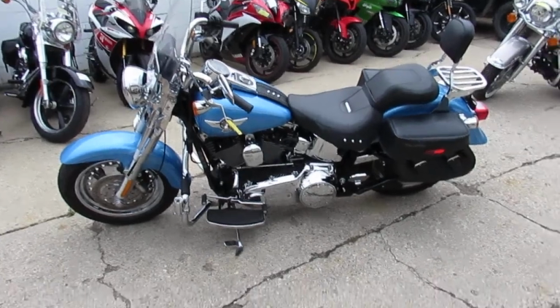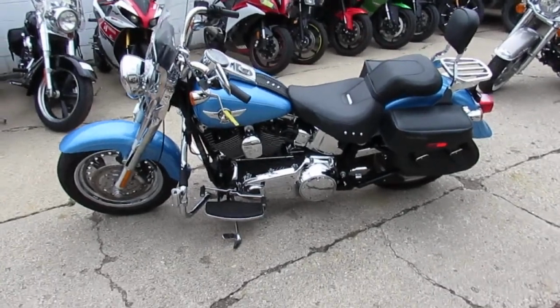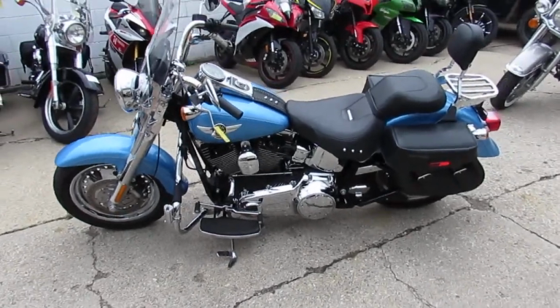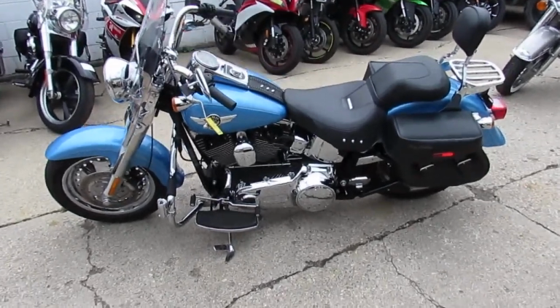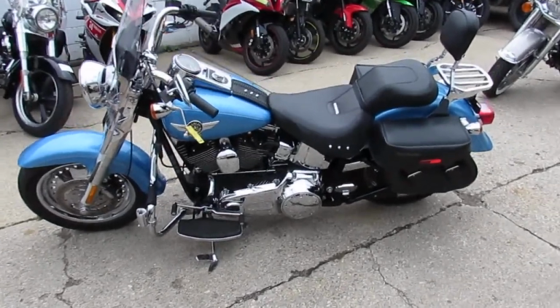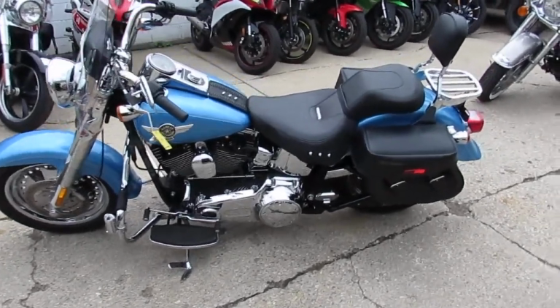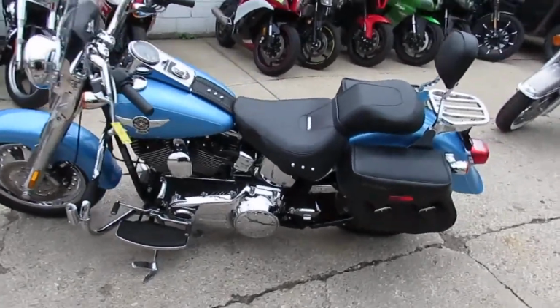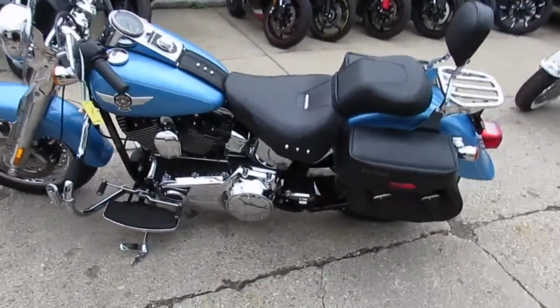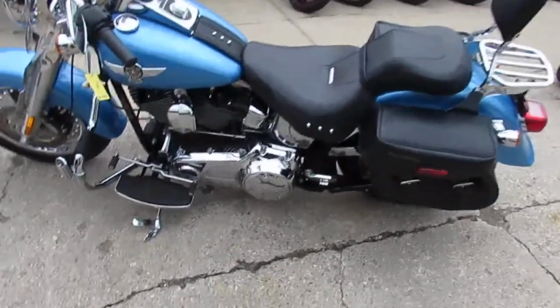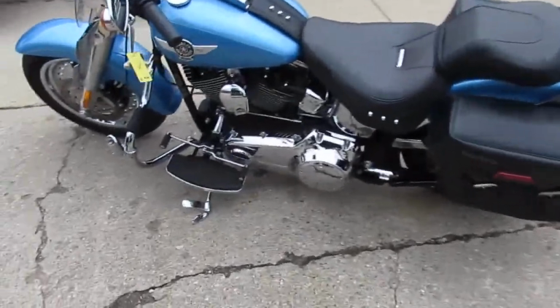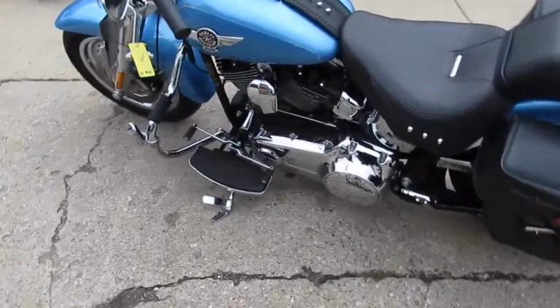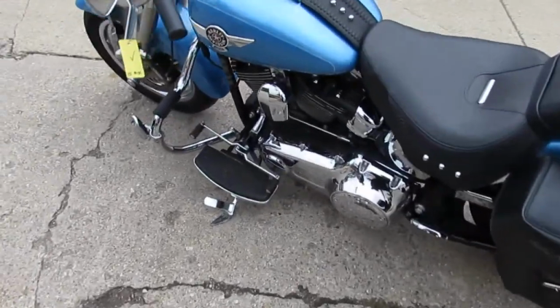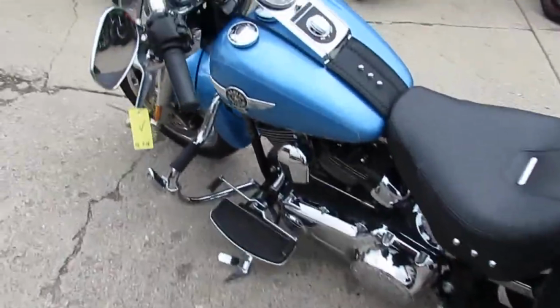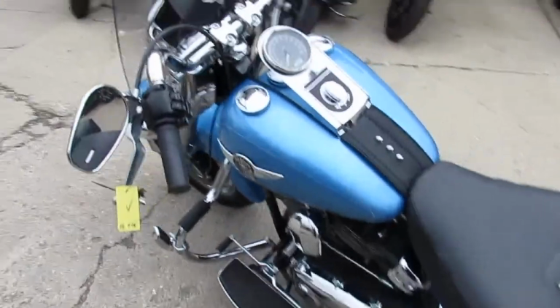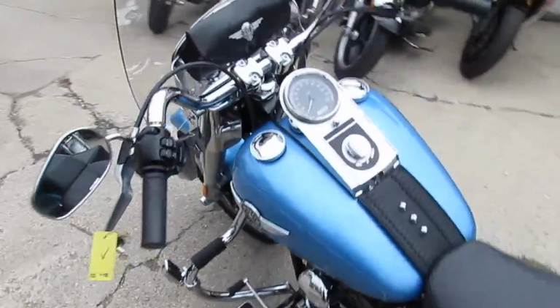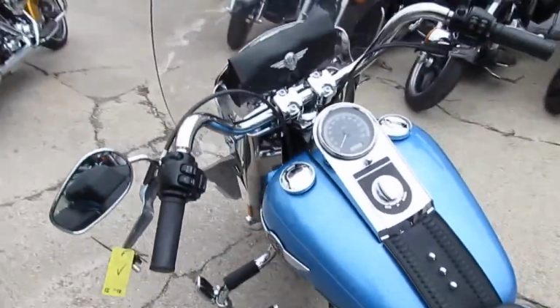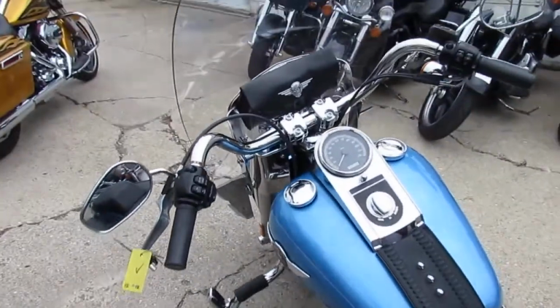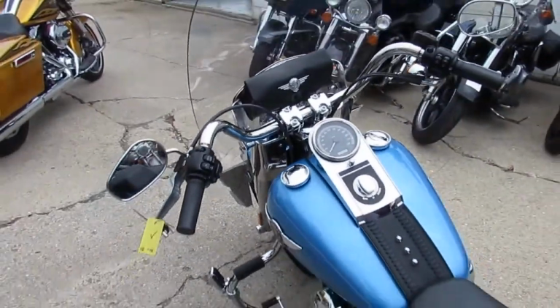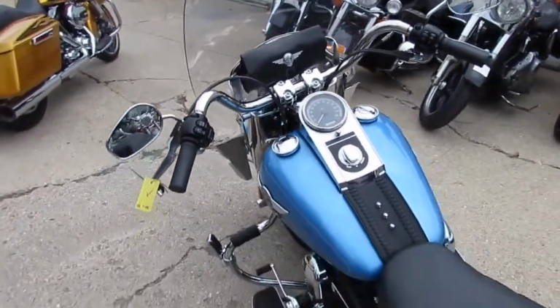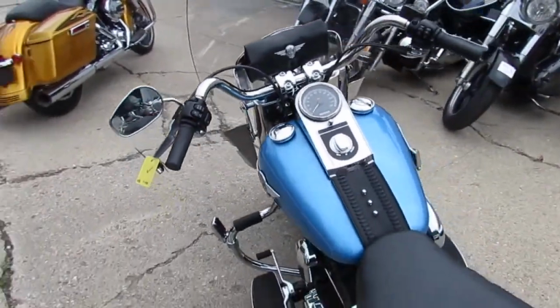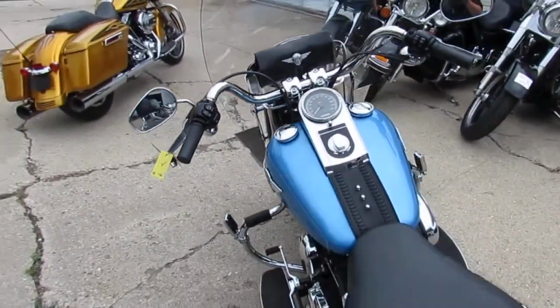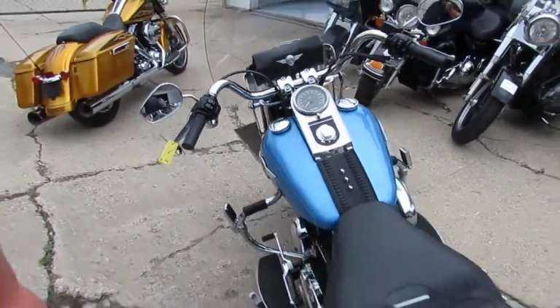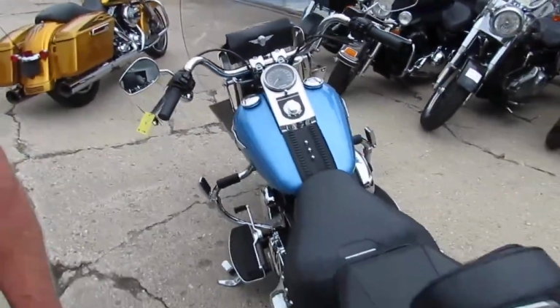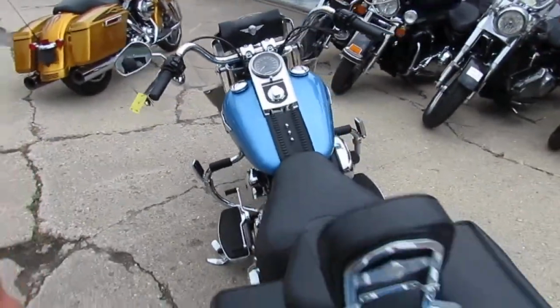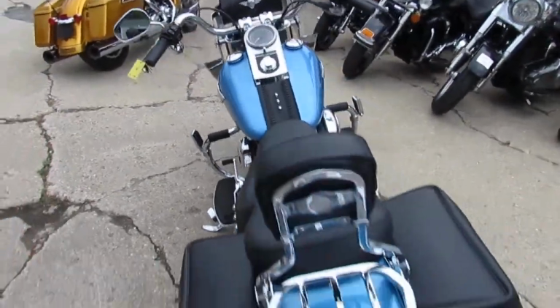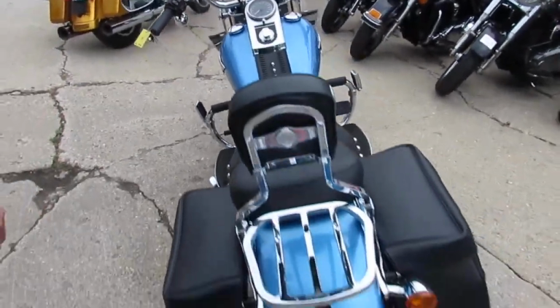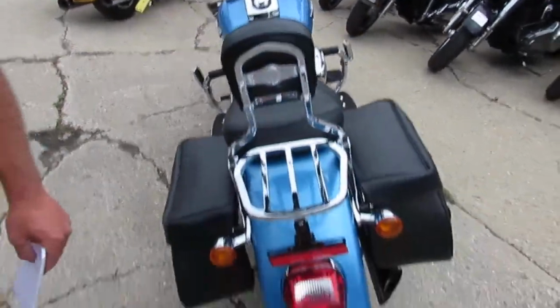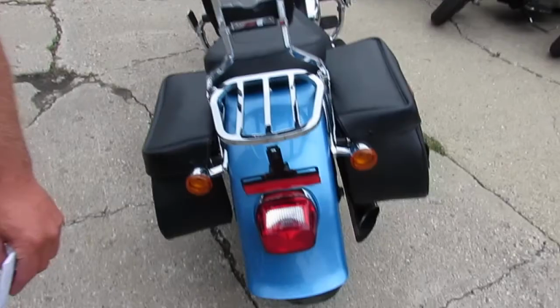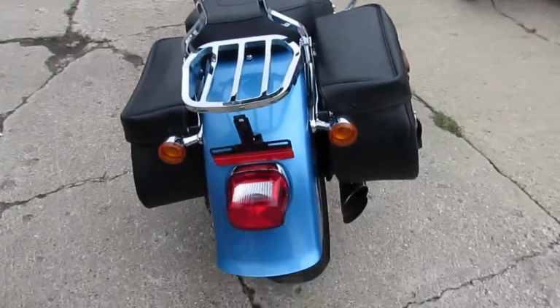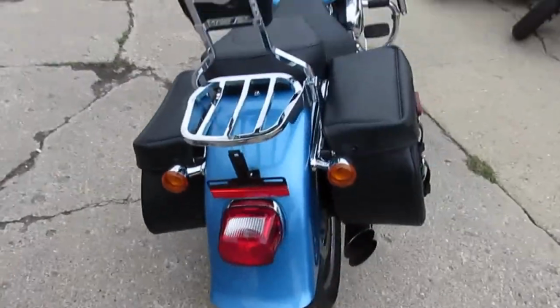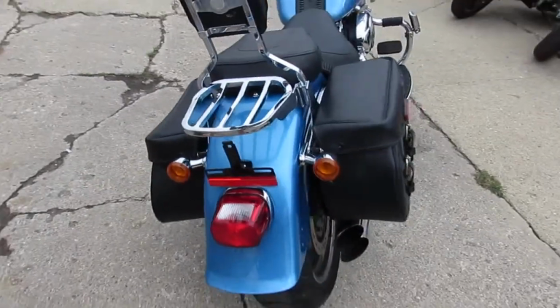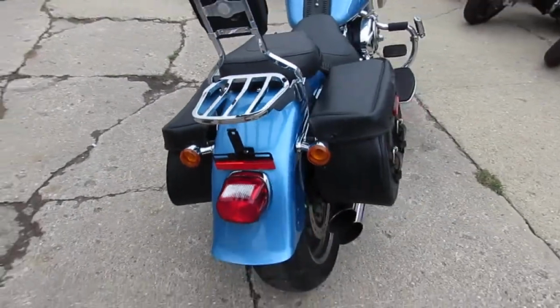Hey guys, Approval Powersports doing some videos on our used Harley Davidsons. We've just got another two semi loads in — we've got over 250 used Harleys on our showroom right now and 450 used bikes. We got guaranteed financing.